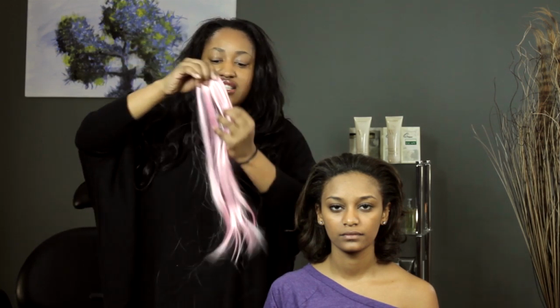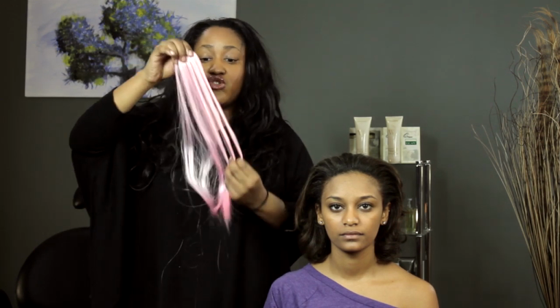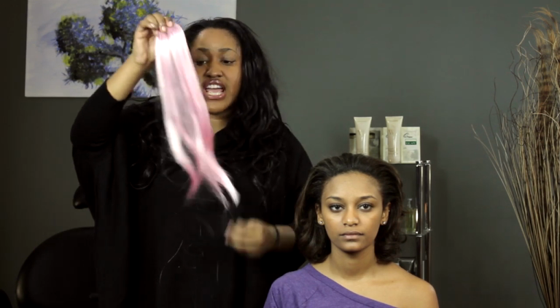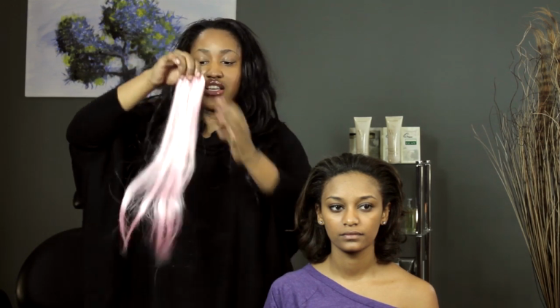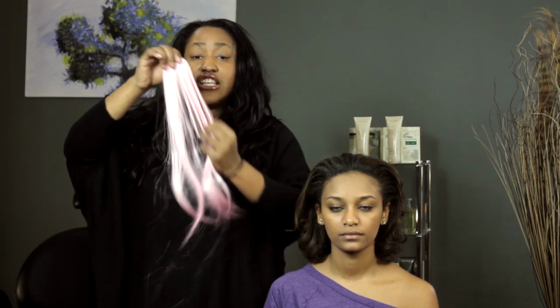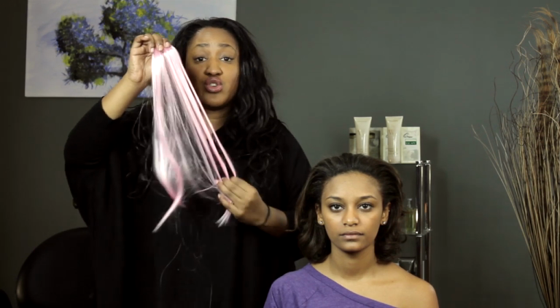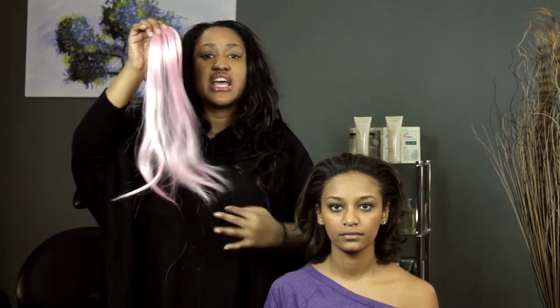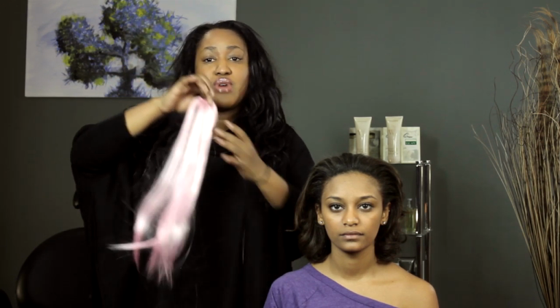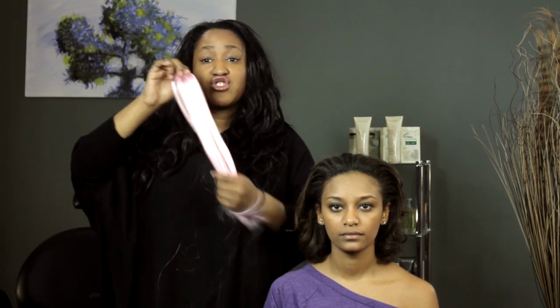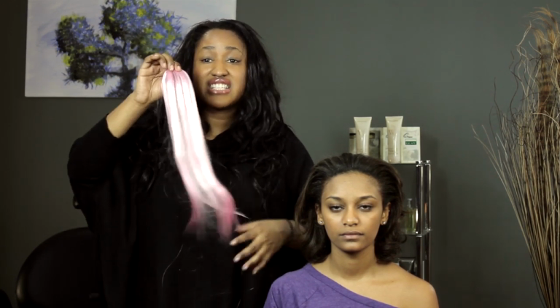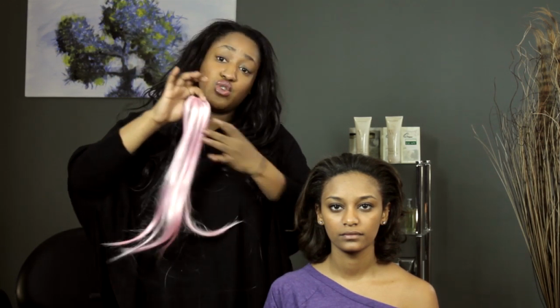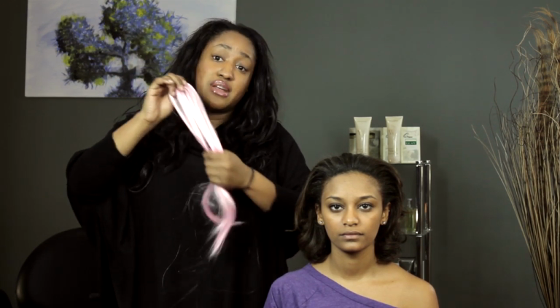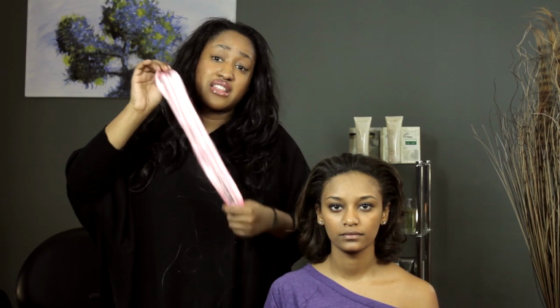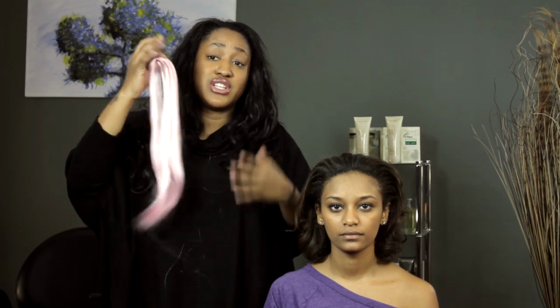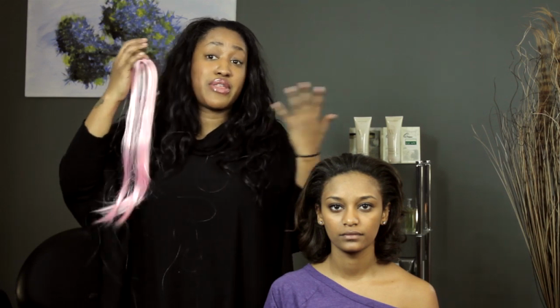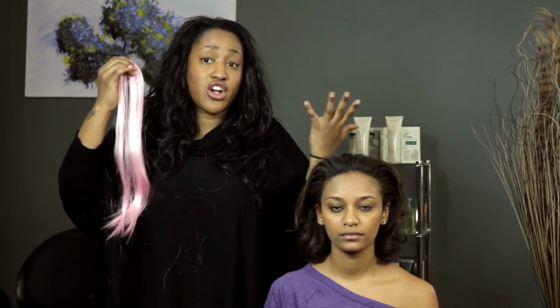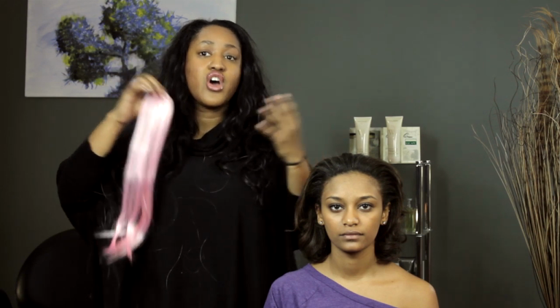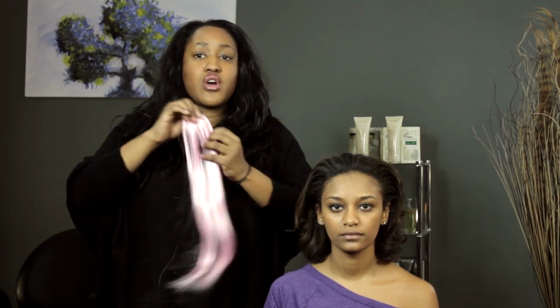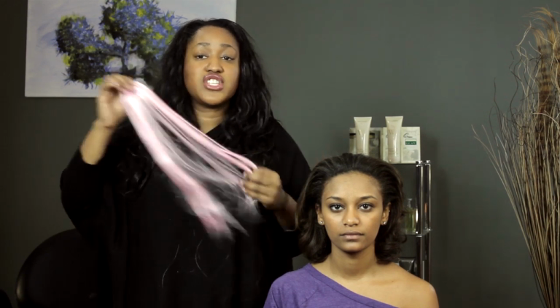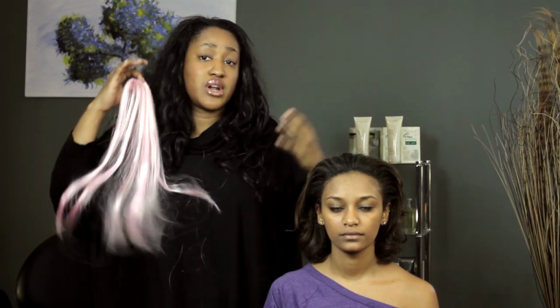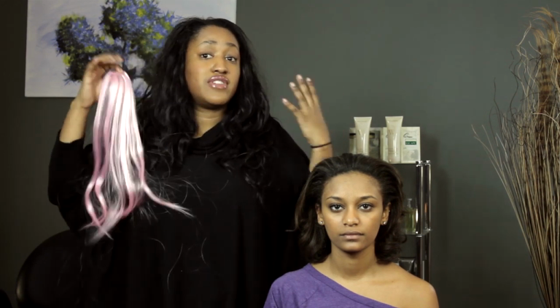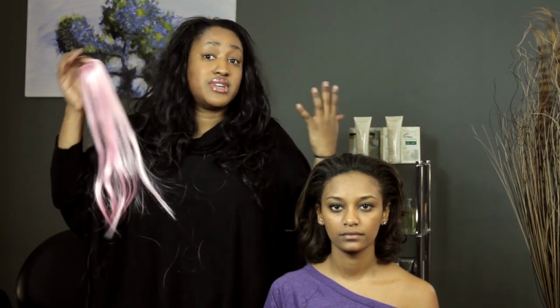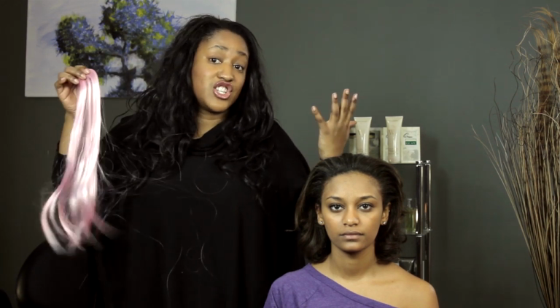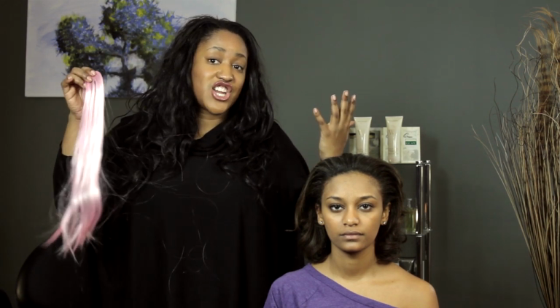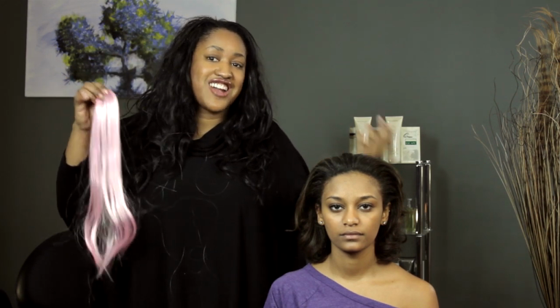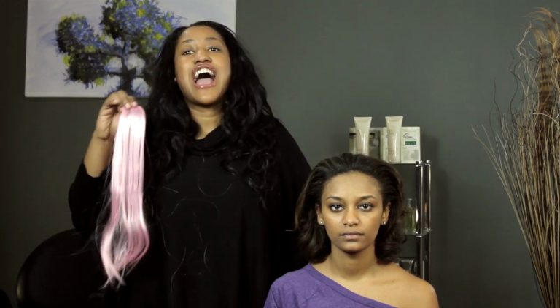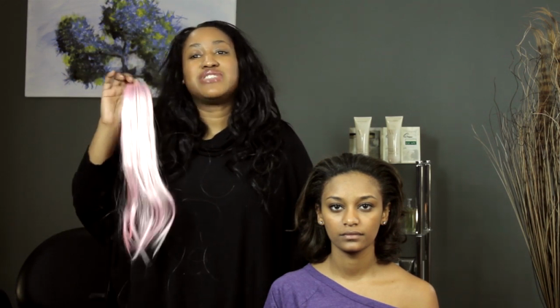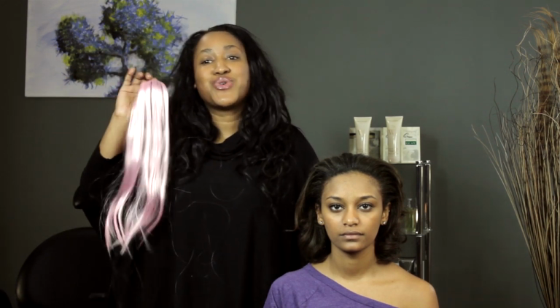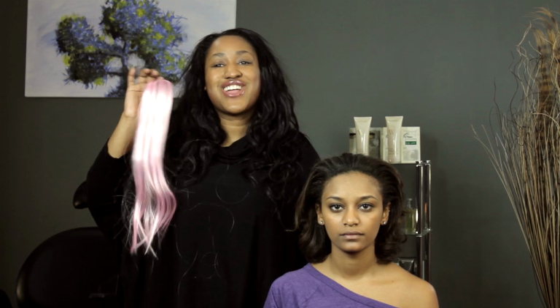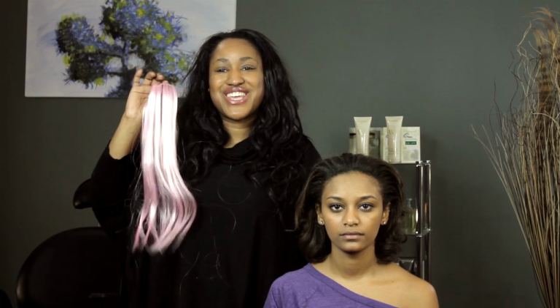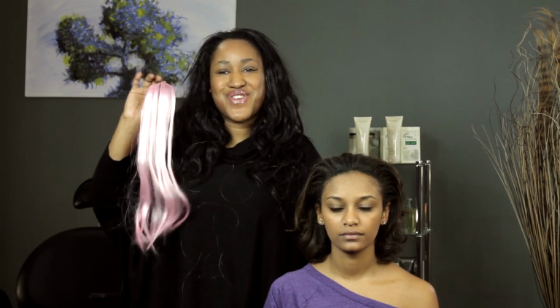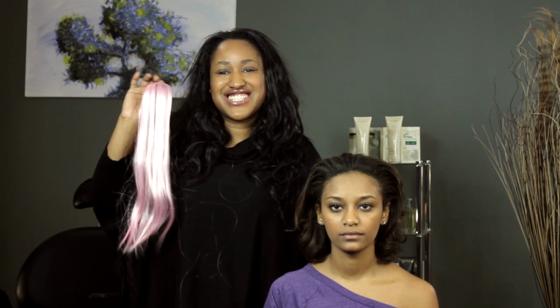This is a great thing to do if you have tracks and you want to make them a little bit thicker, or if you just want a more voluminous look in your hair. I'm T Cooper — thank you for watching!